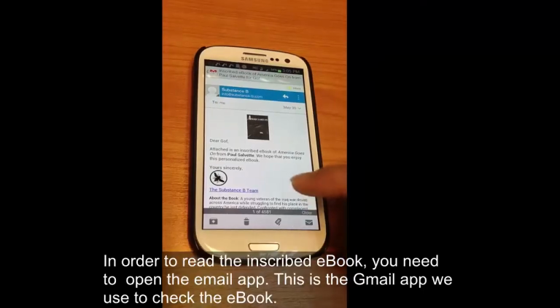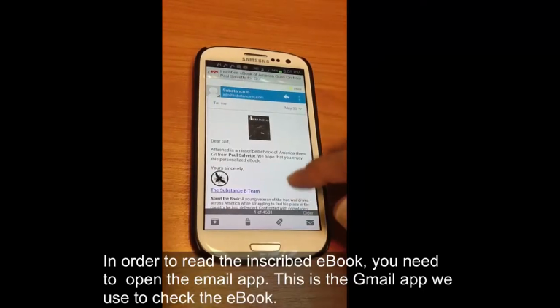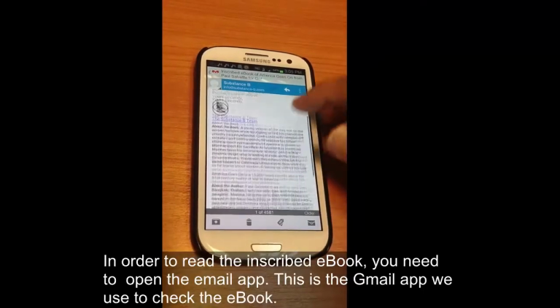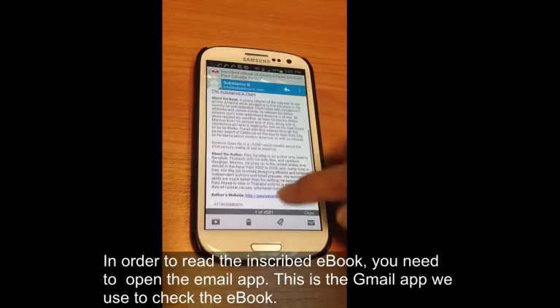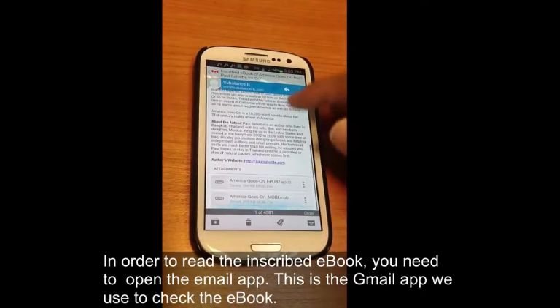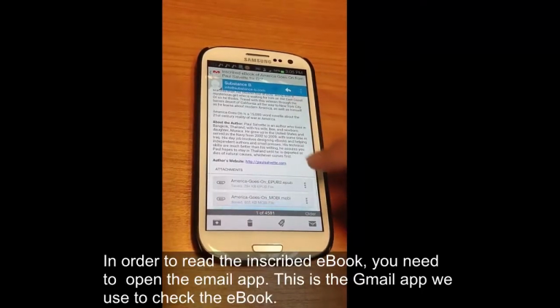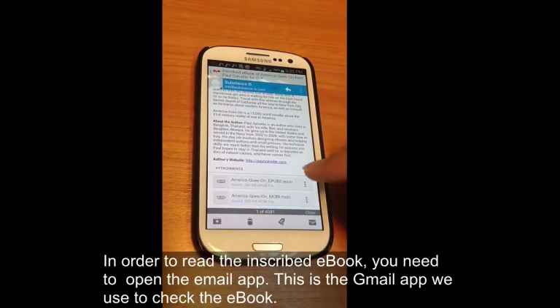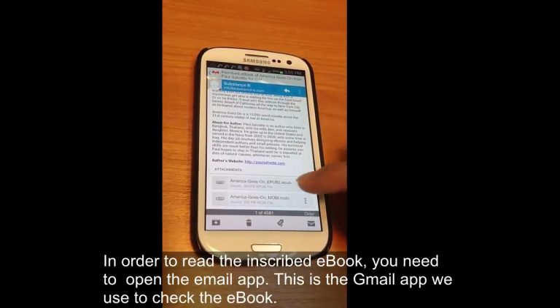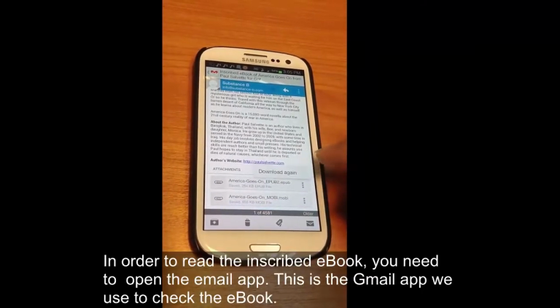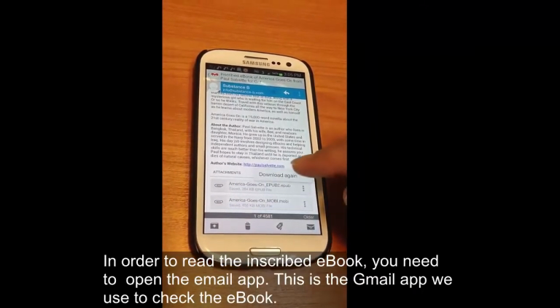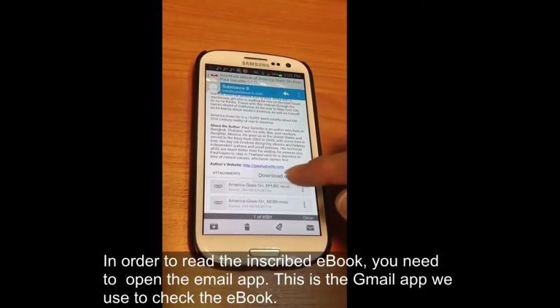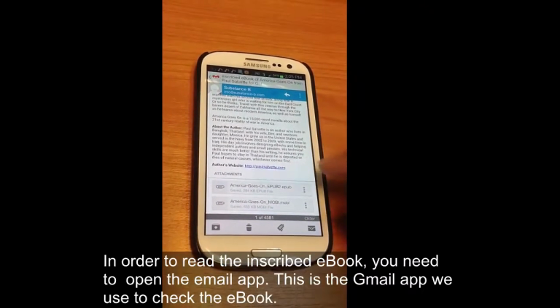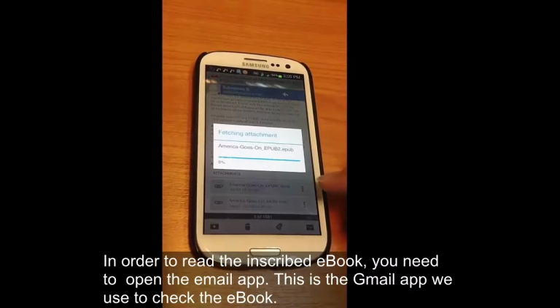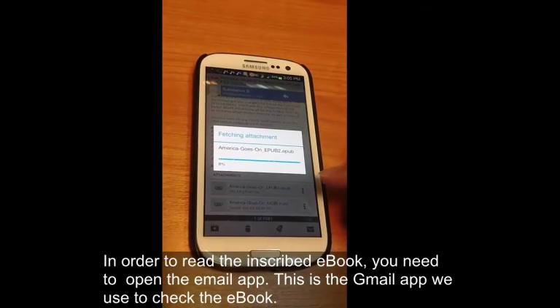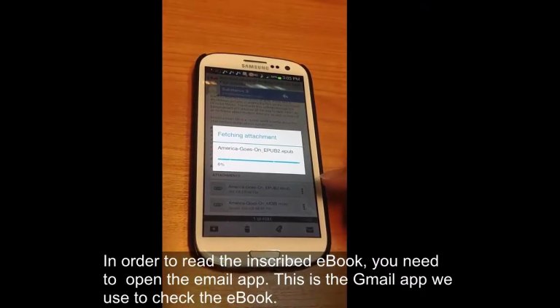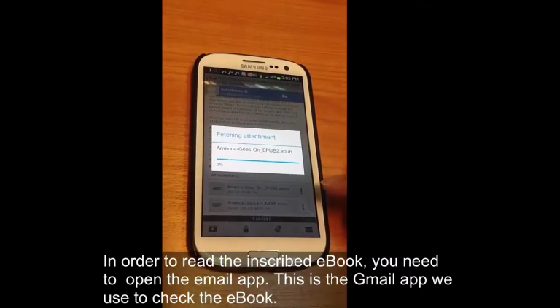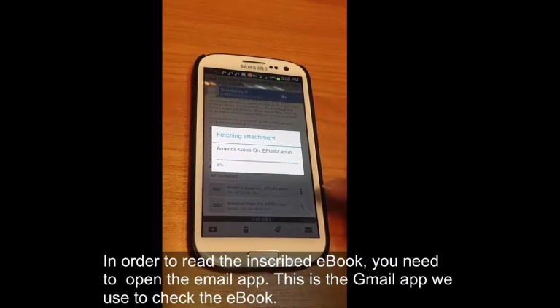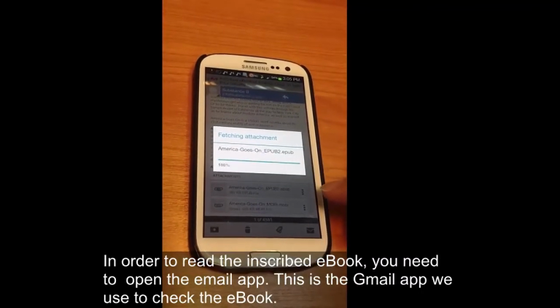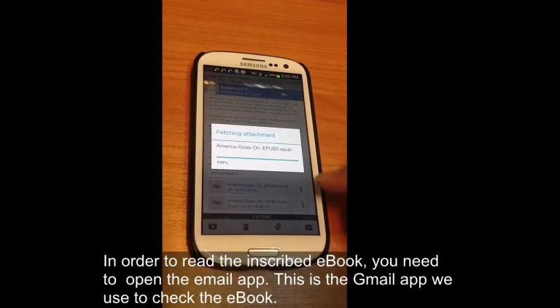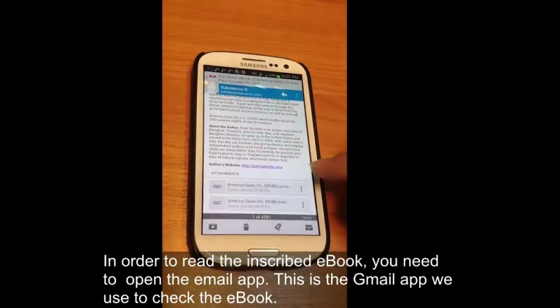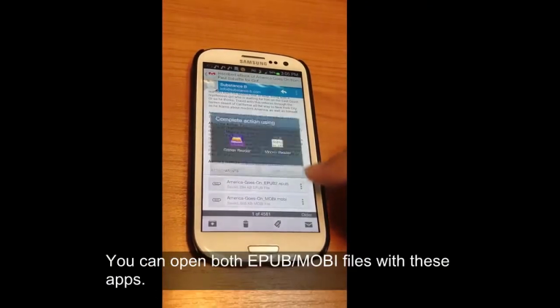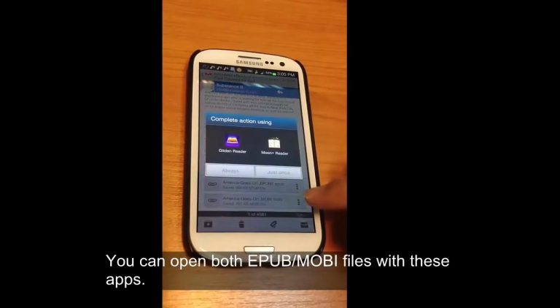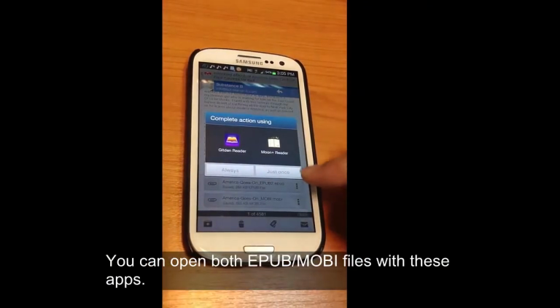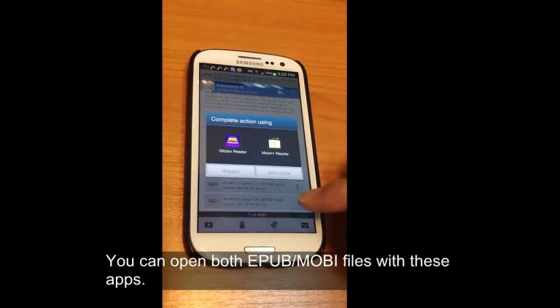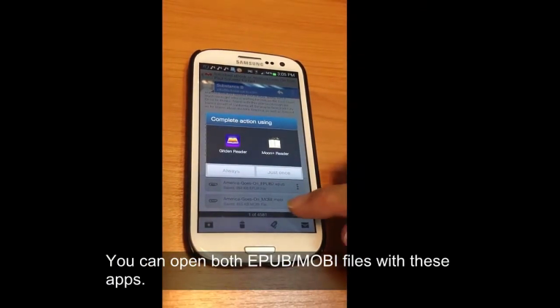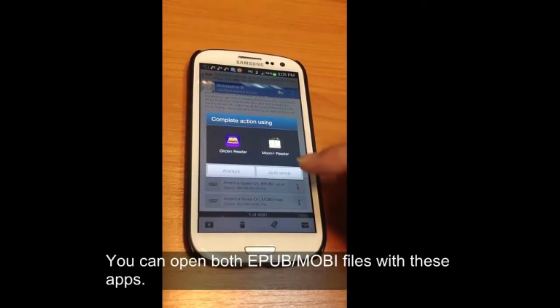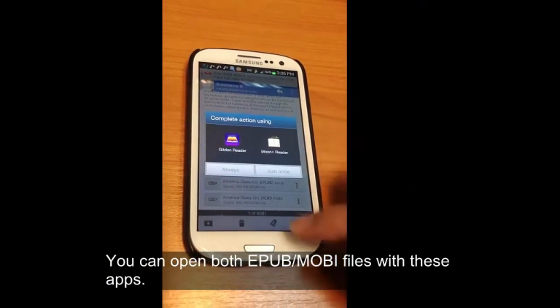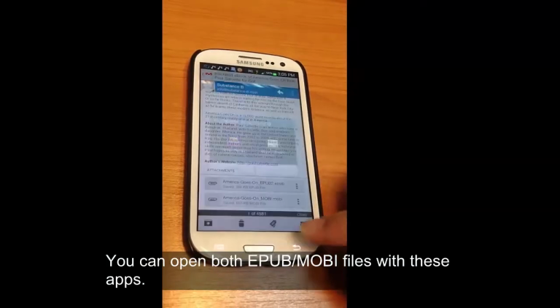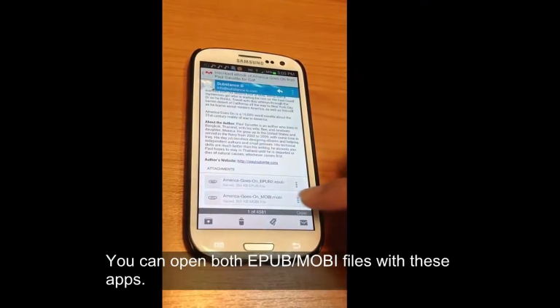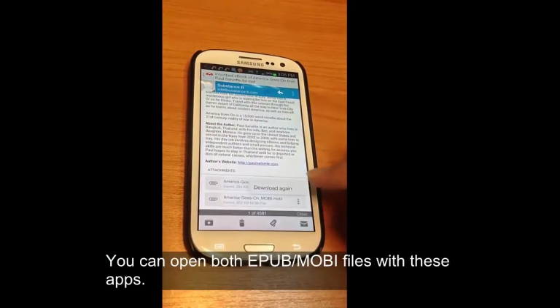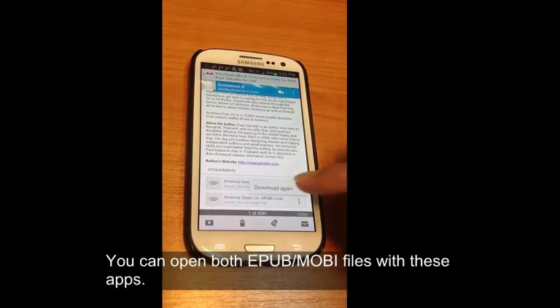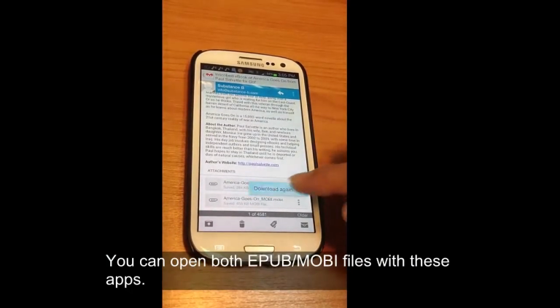In order to read your inscribed book, you can open up your email app — in this case we're using the Gmail app — and then you just tap on the EPUB icon and that will pull up a list of apps you can use to open it.